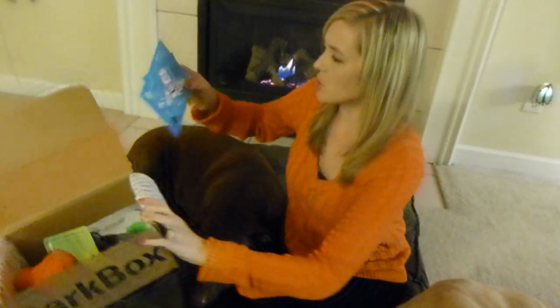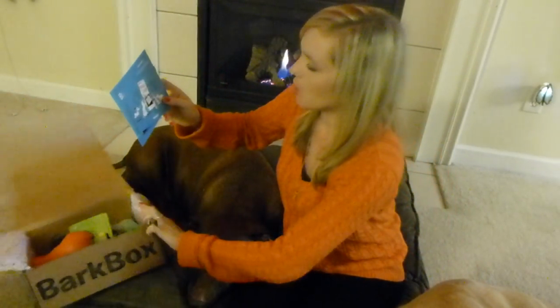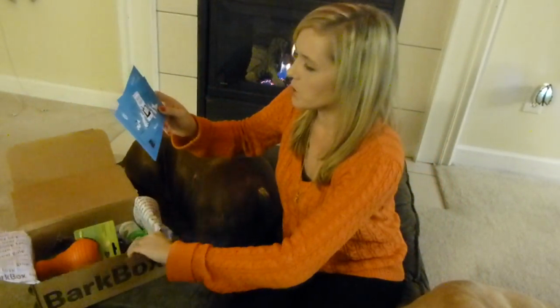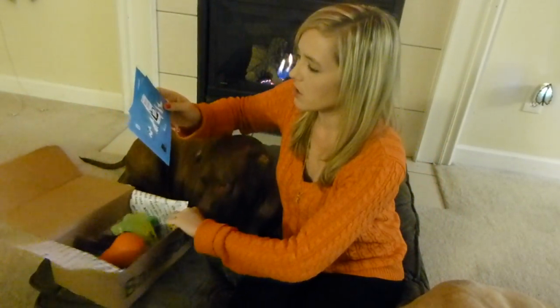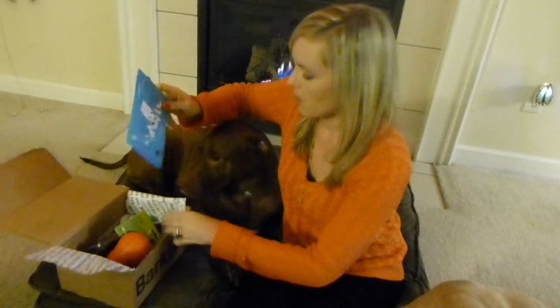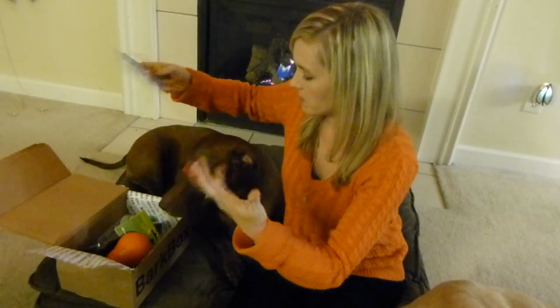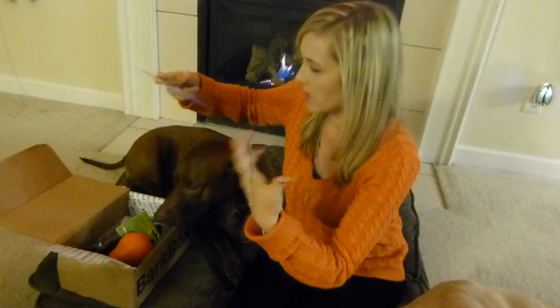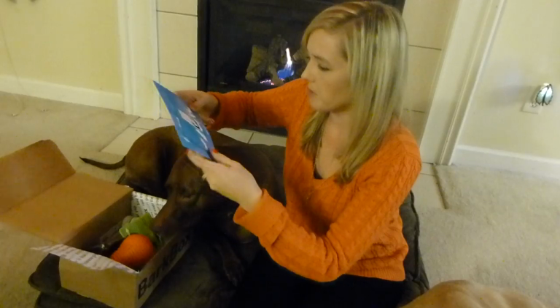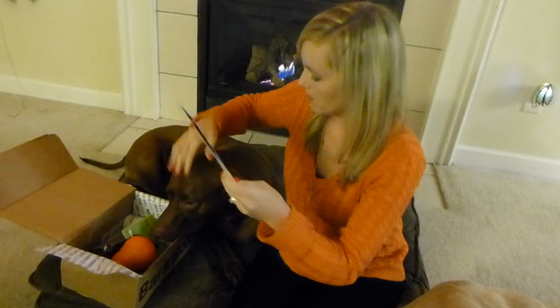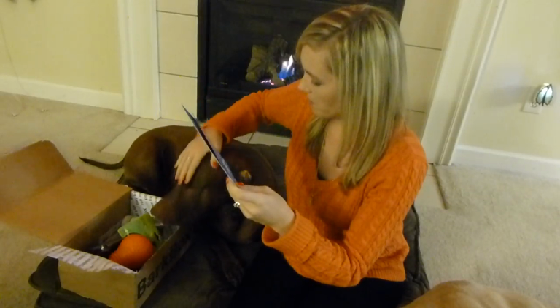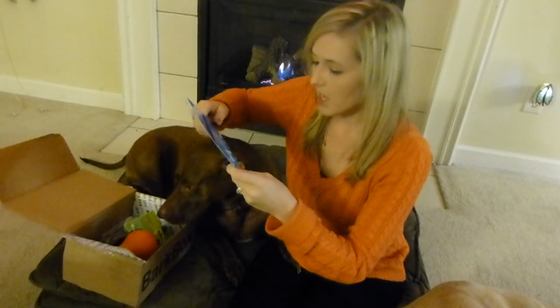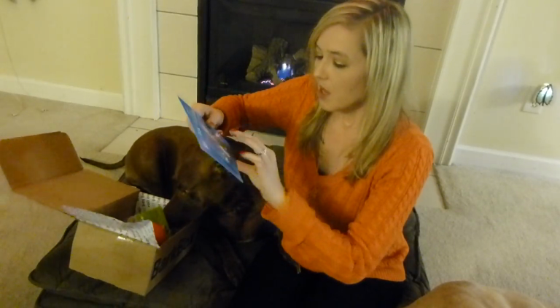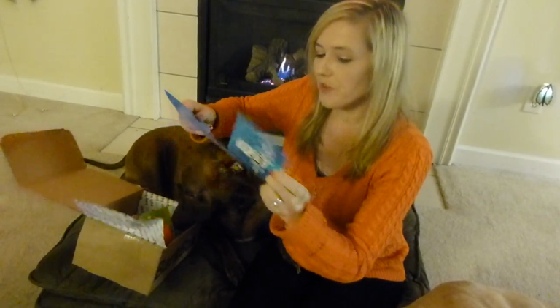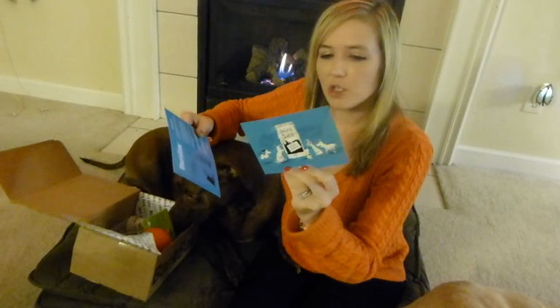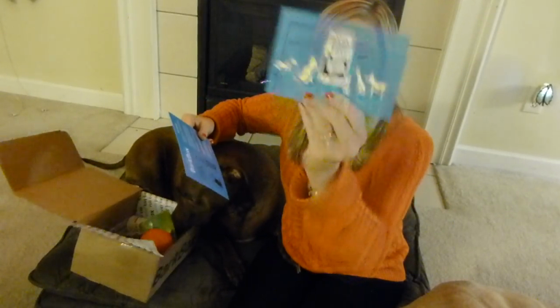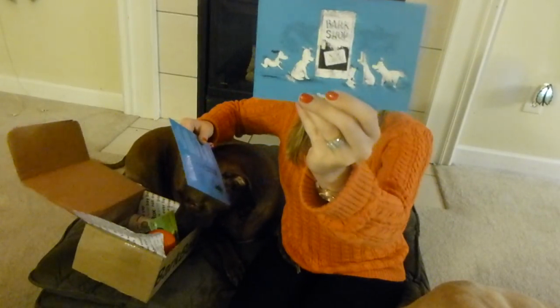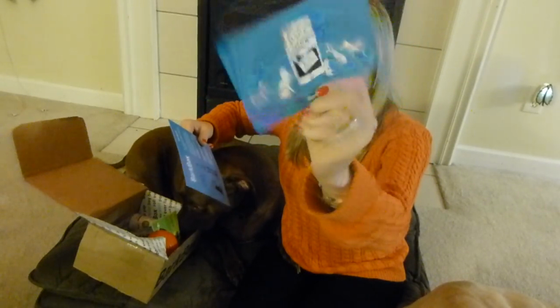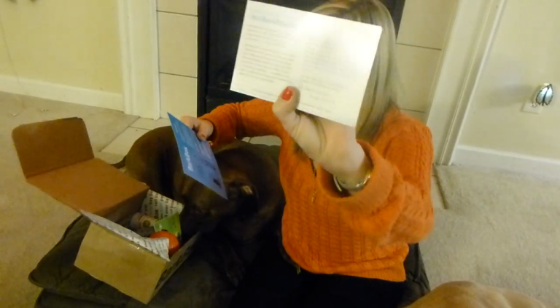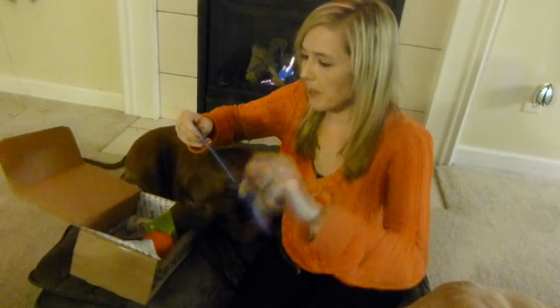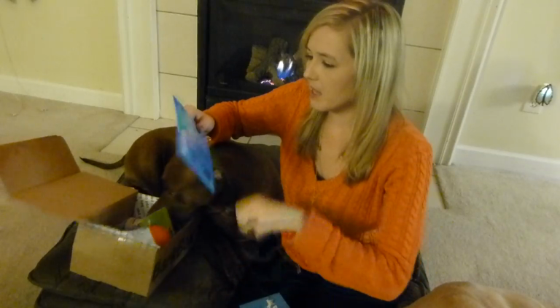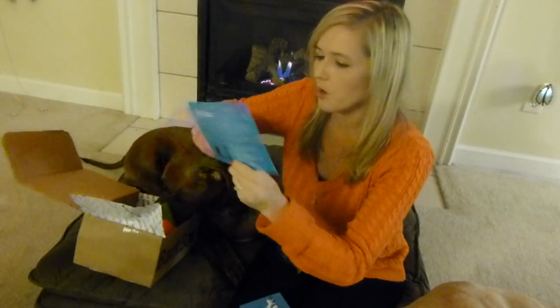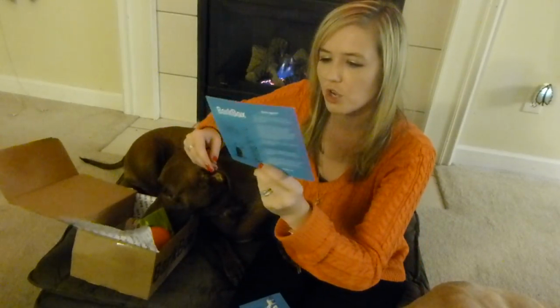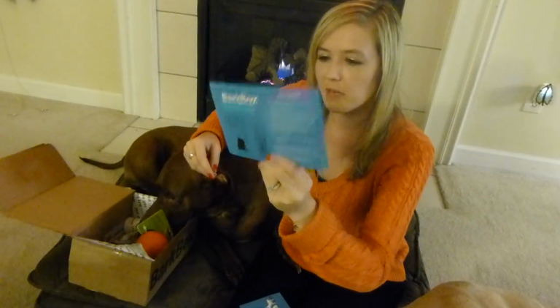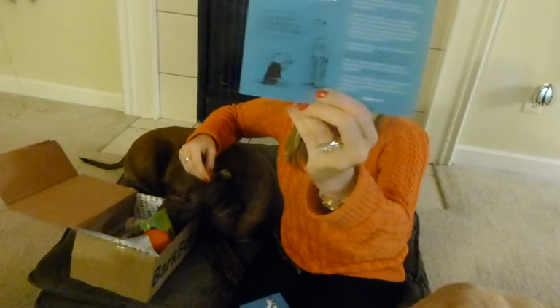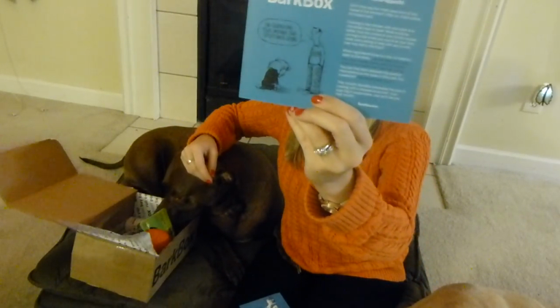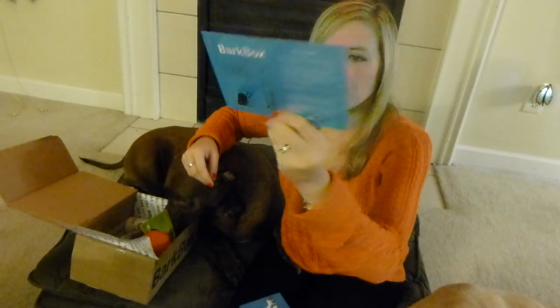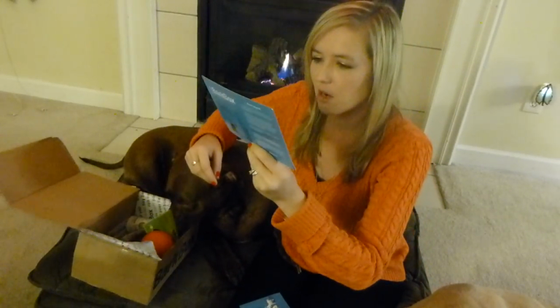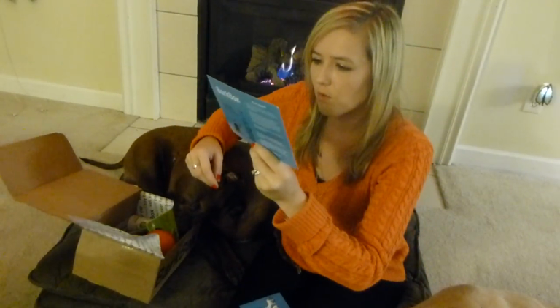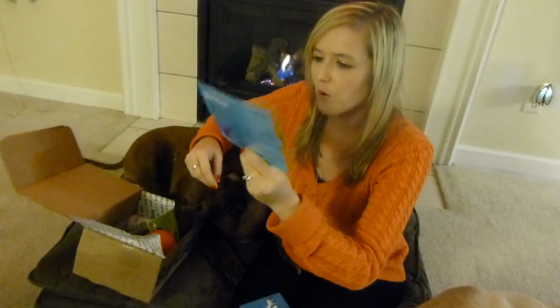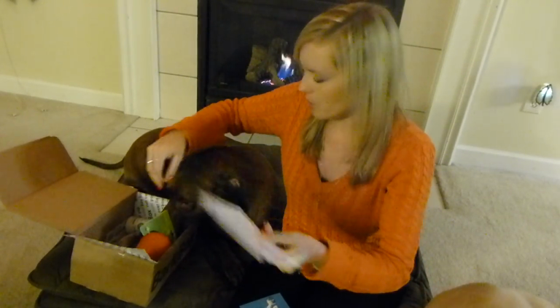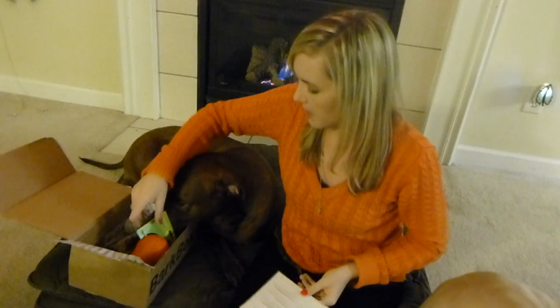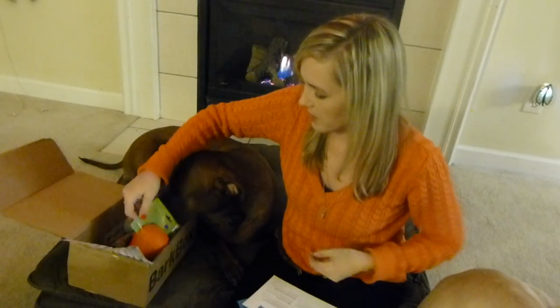Of course, we have their cards, which talks about BarkBox's shop, and then the other one, which talks about this month's products and their reorder codes and their prices.